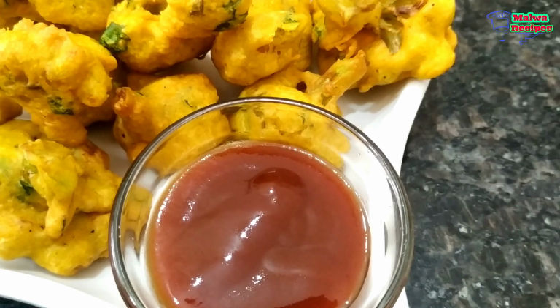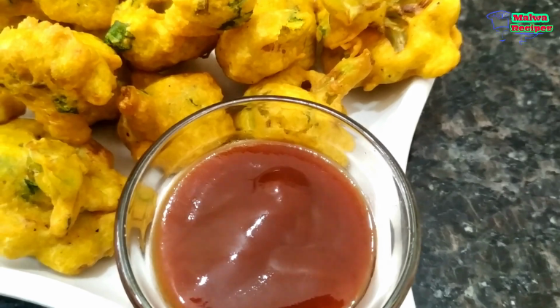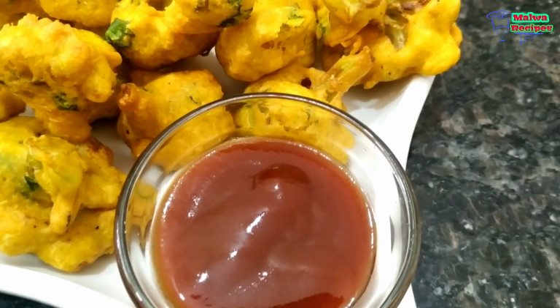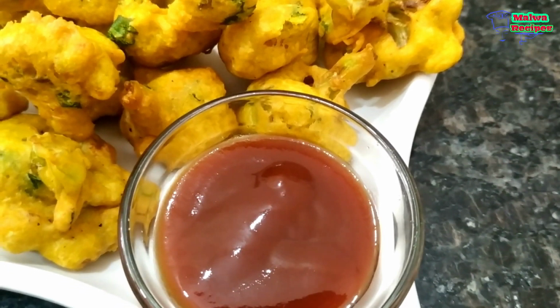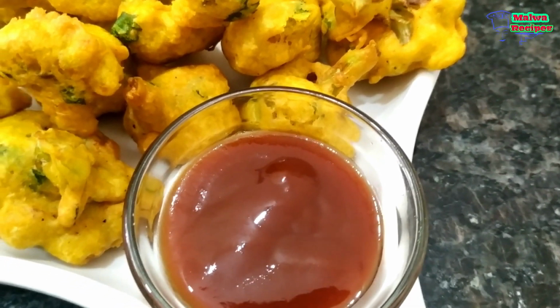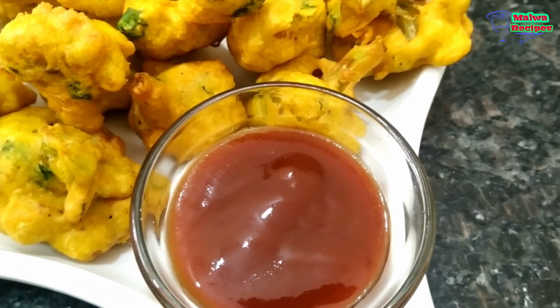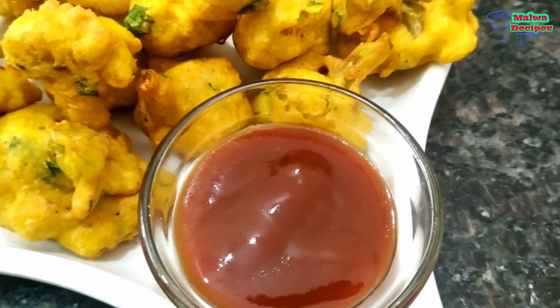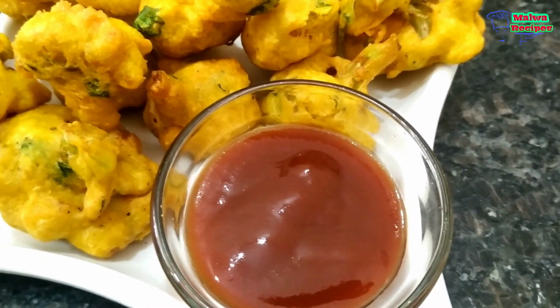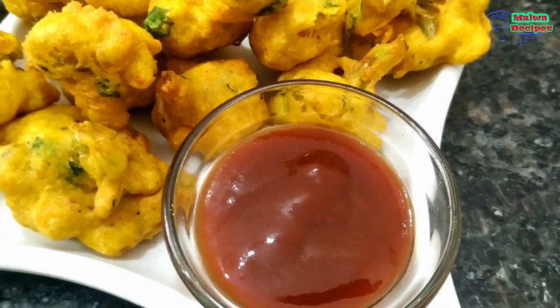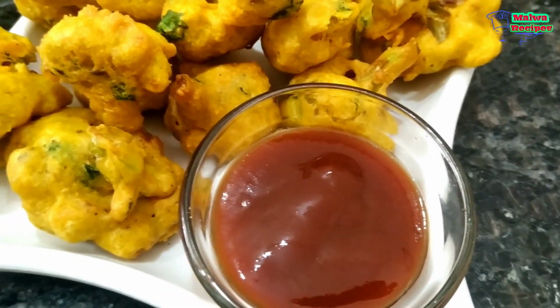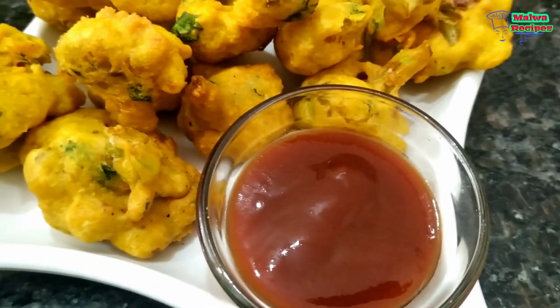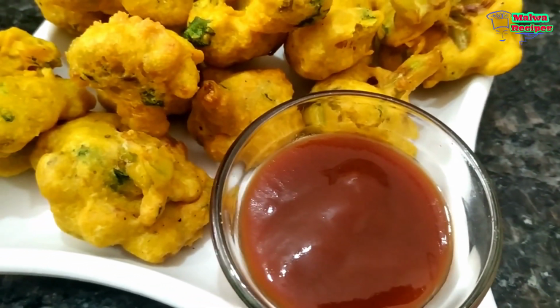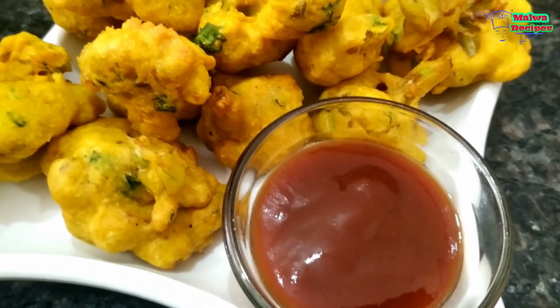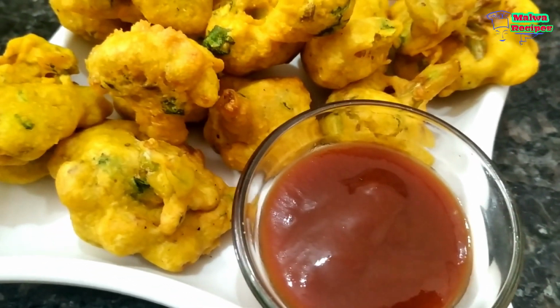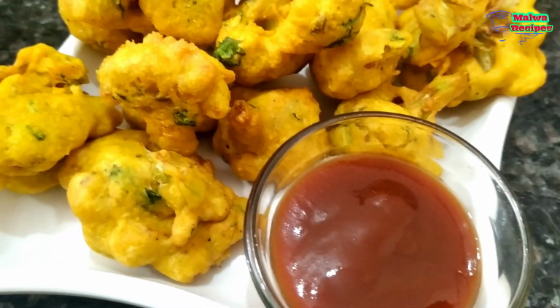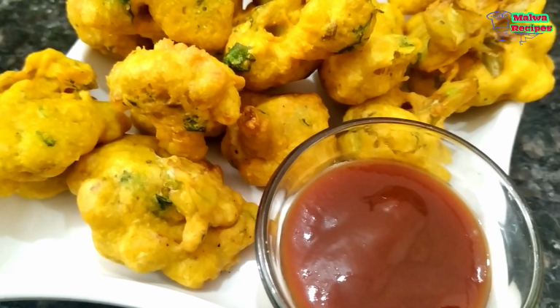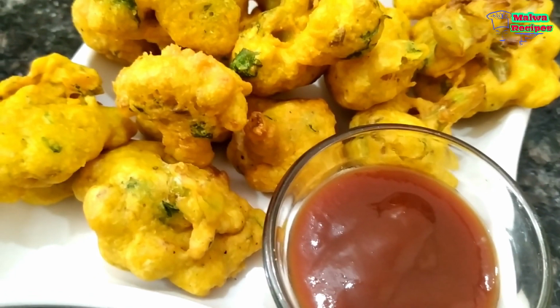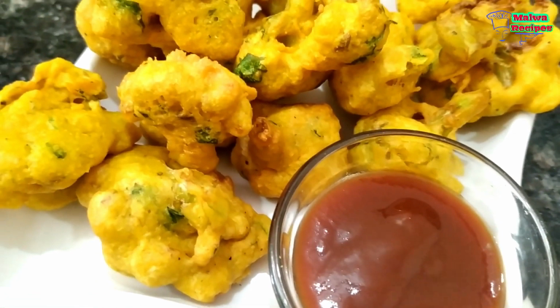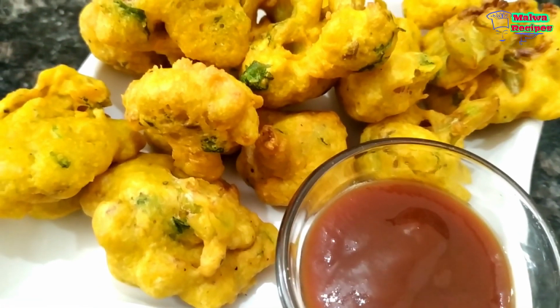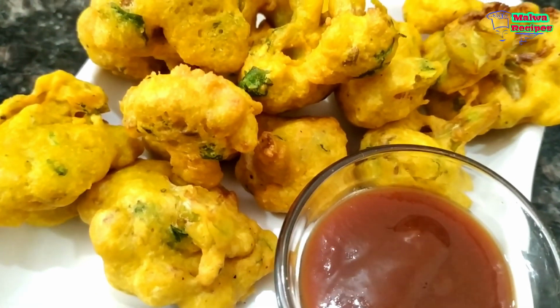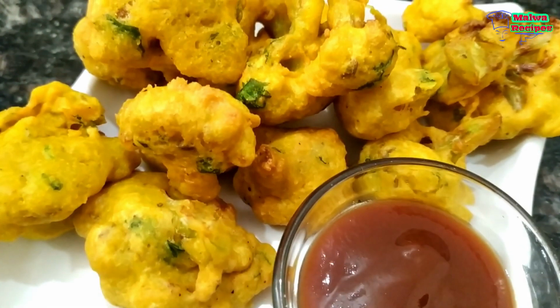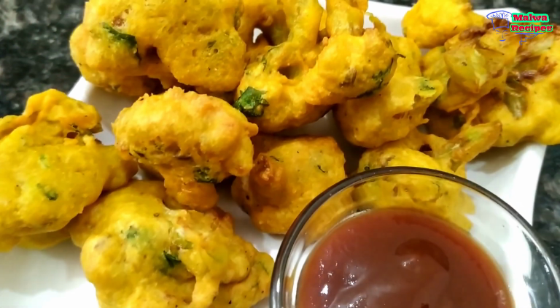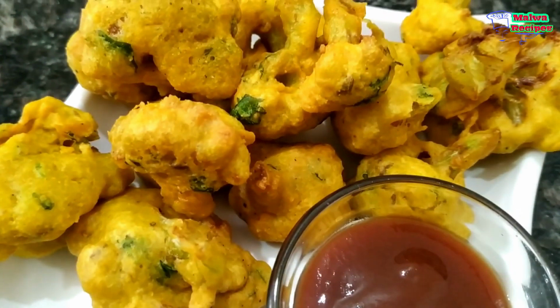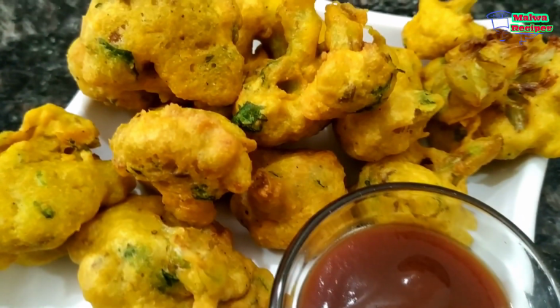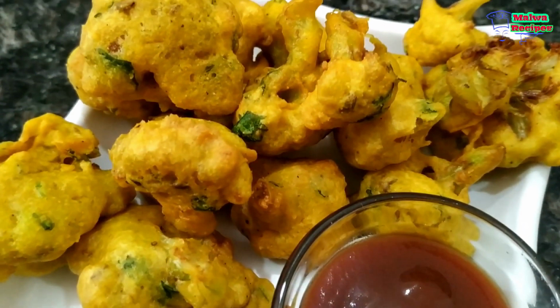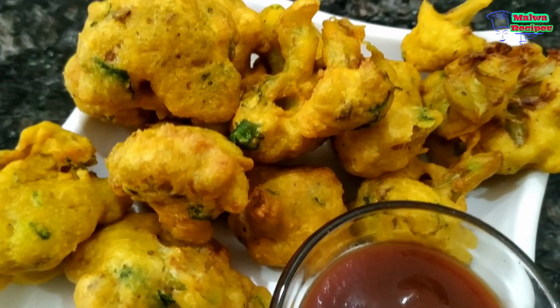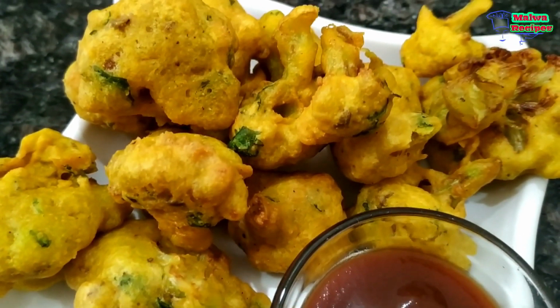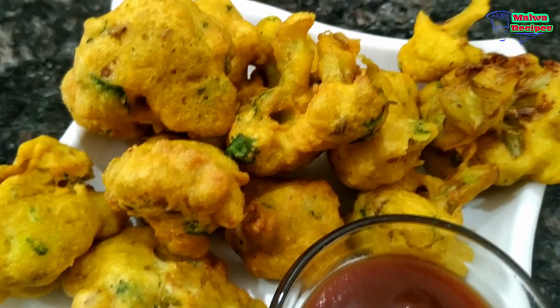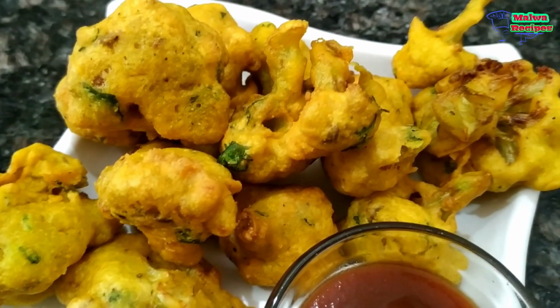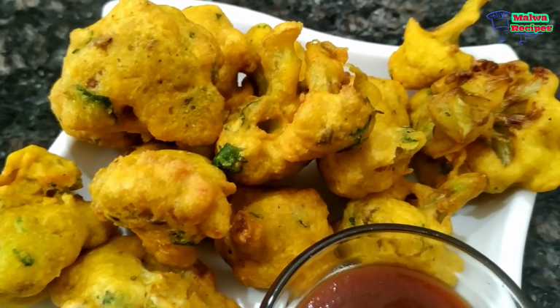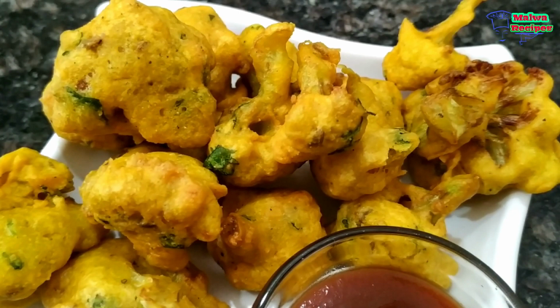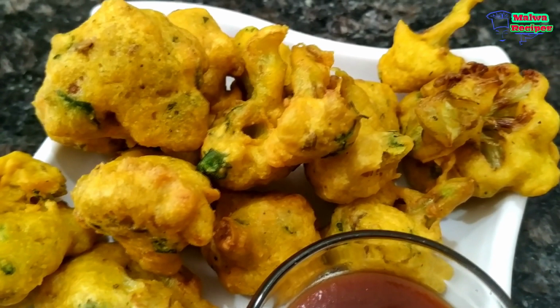Hello friends, welcome to MalwaRecipes.com. I have brought a very tasty recipe today — a very favorite recipe for children. Today we are going to make Gobi Pakora.